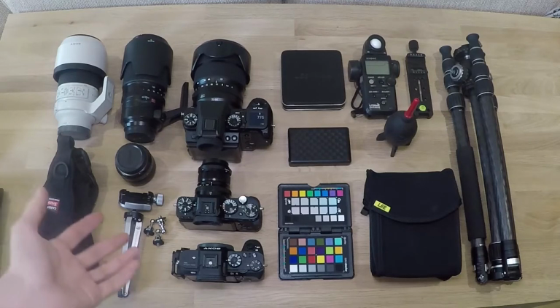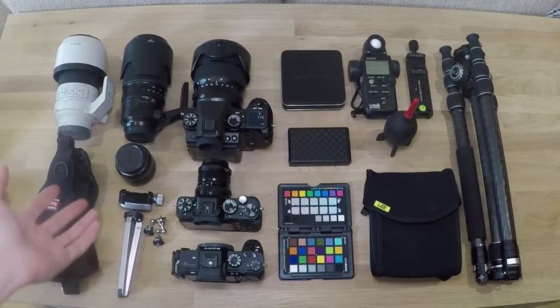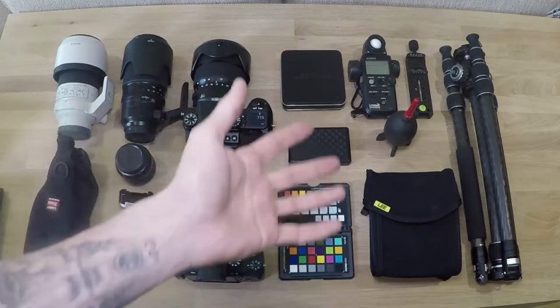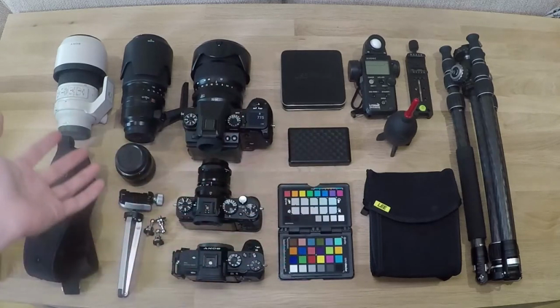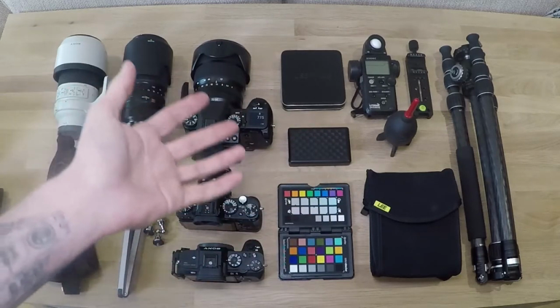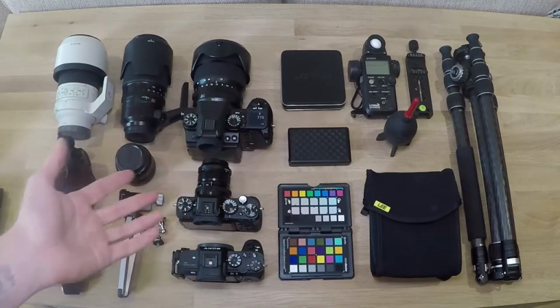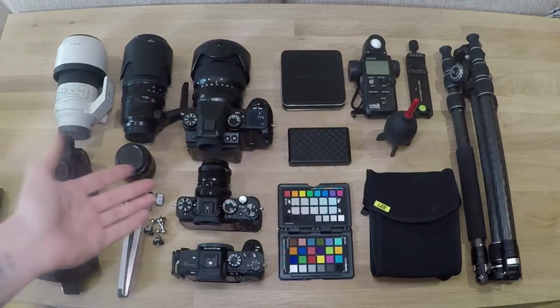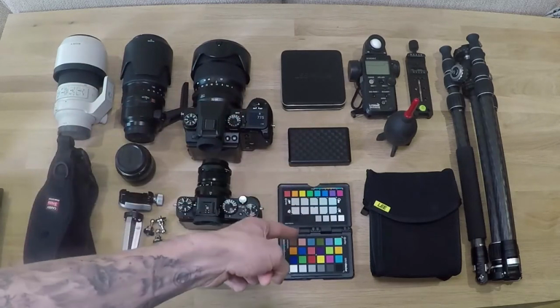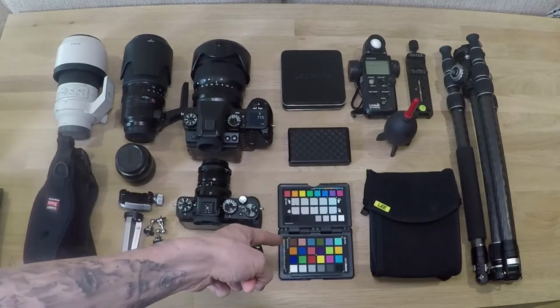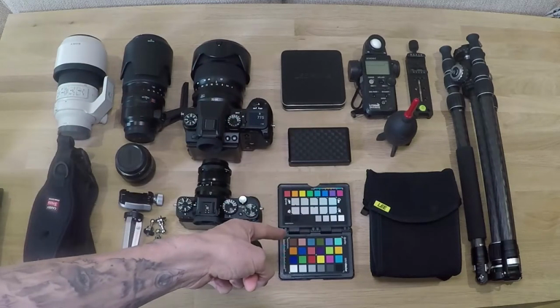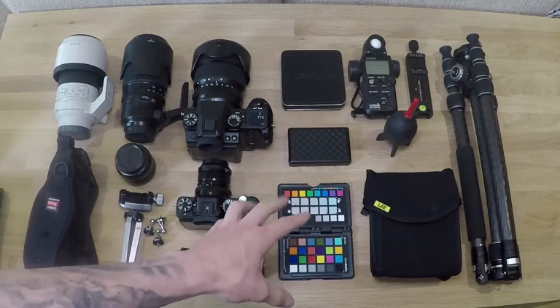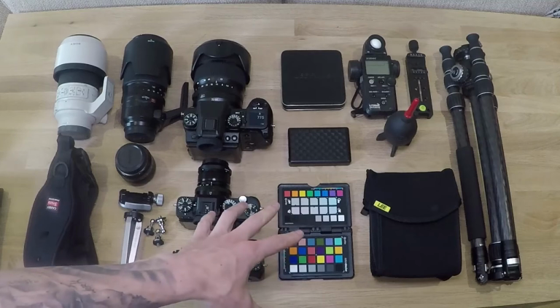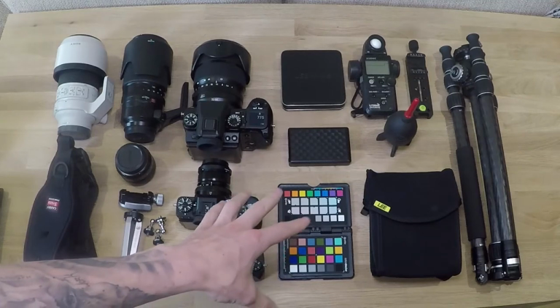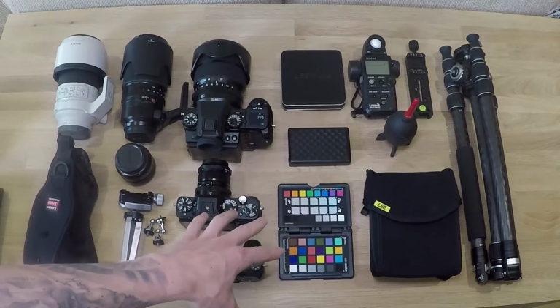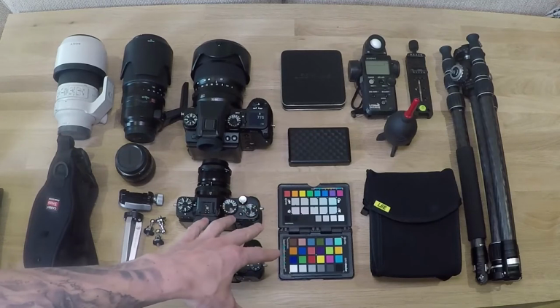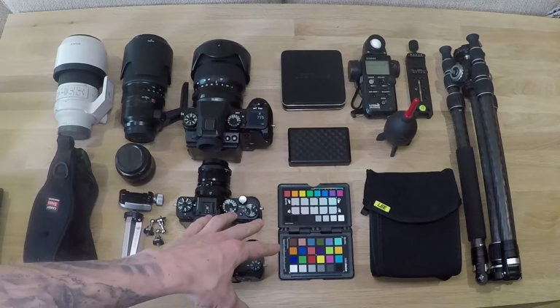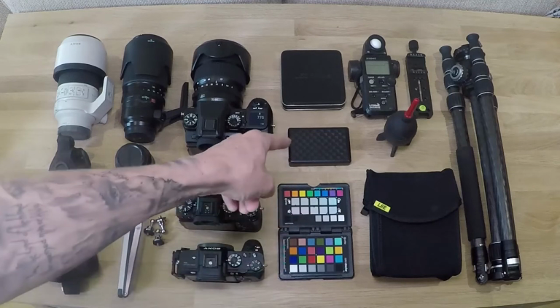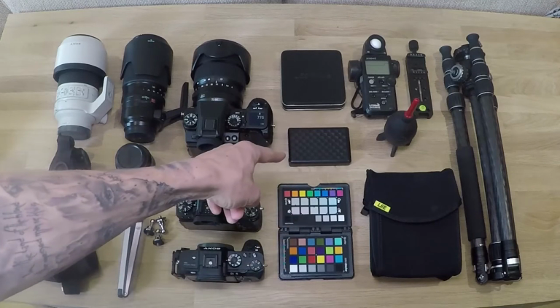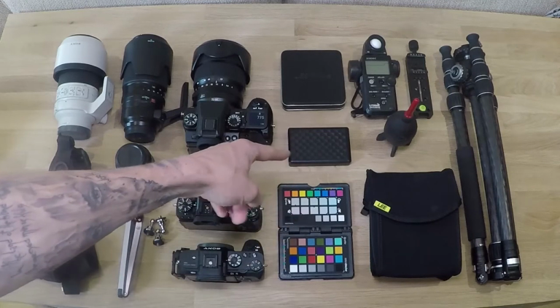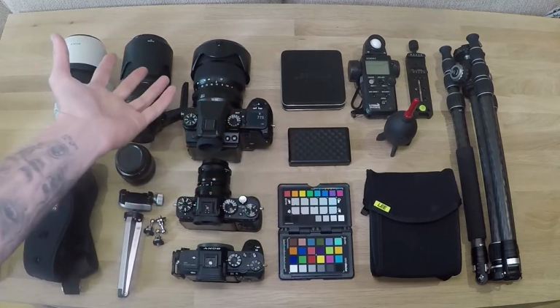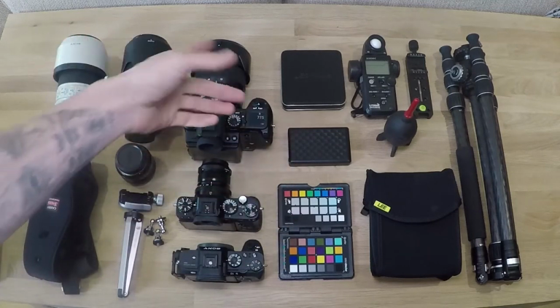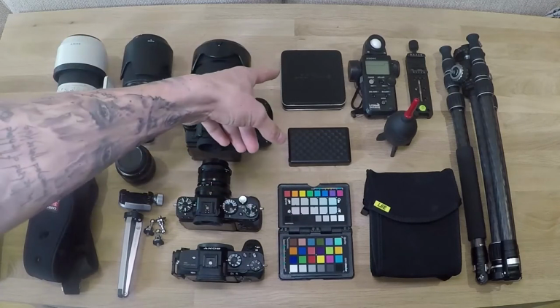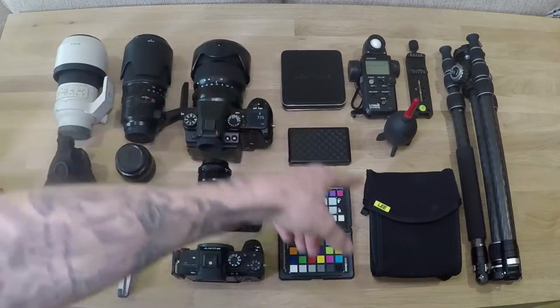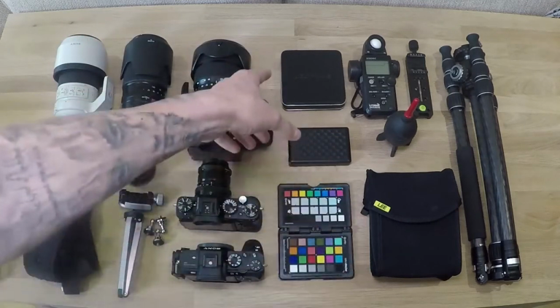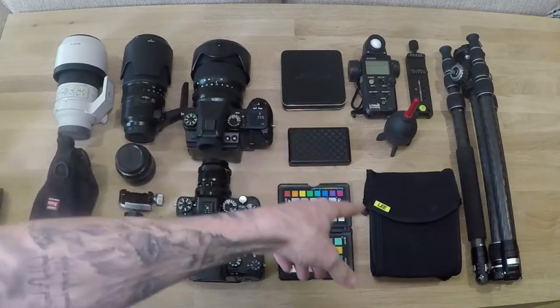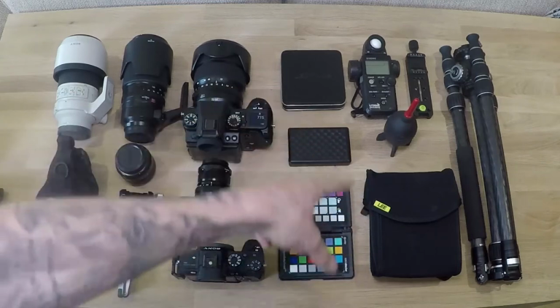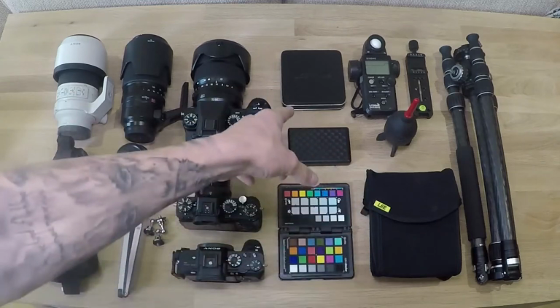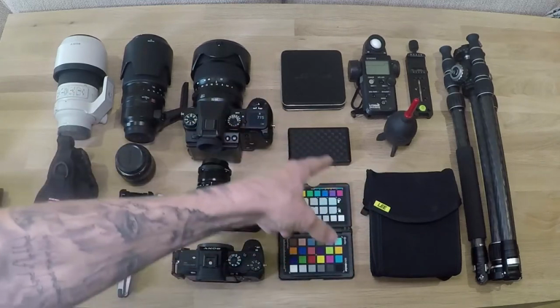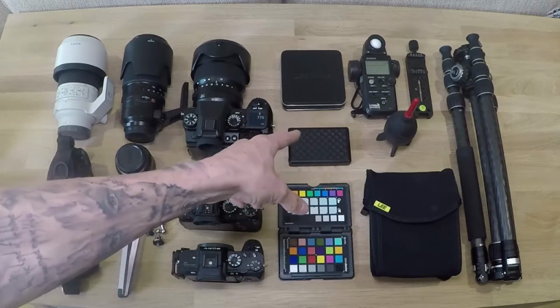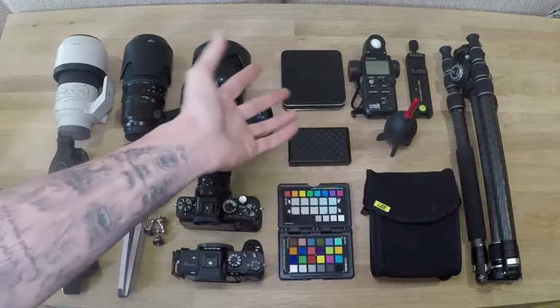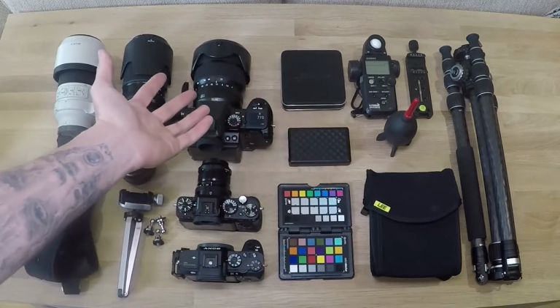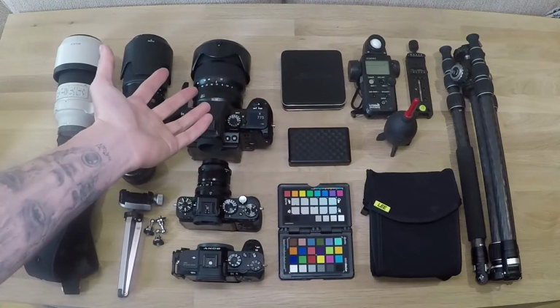I'm able to get my colour balance - all my colour's sorted and my white balance, that's sorted. I've got power. I've got my filters - there's a must-have. I have to have my filters because I want to get it right in camera.